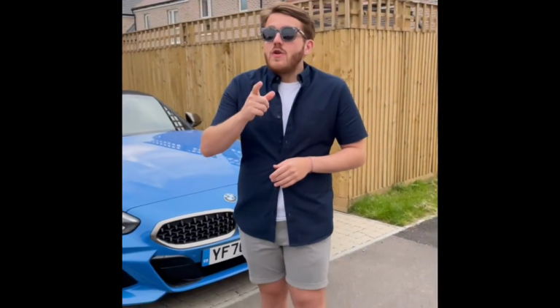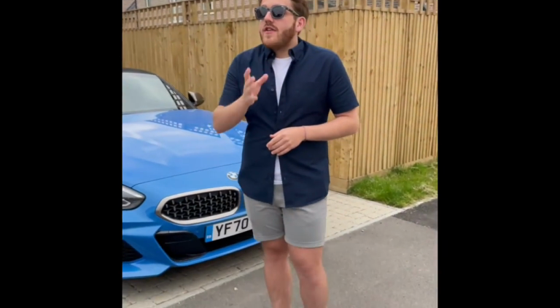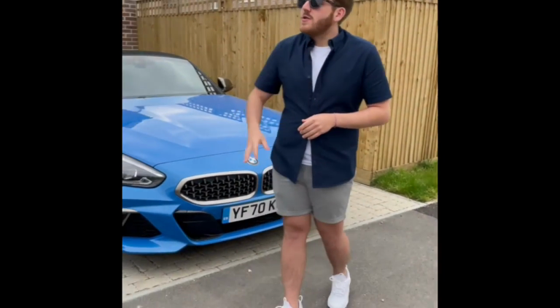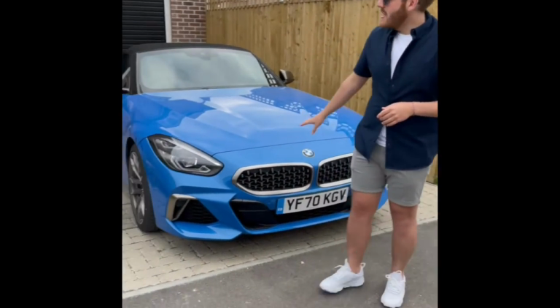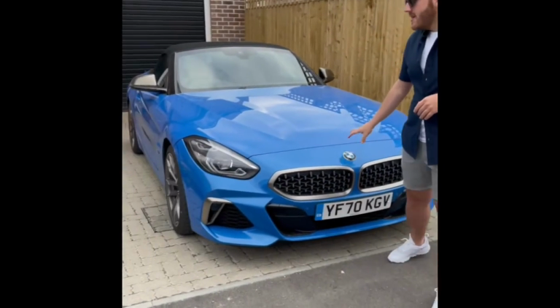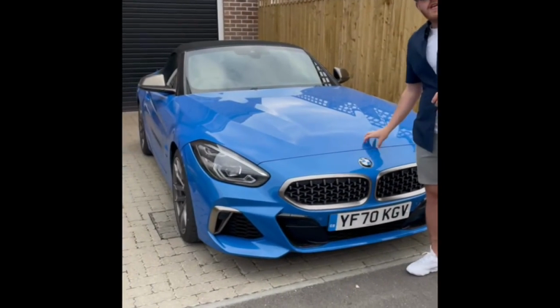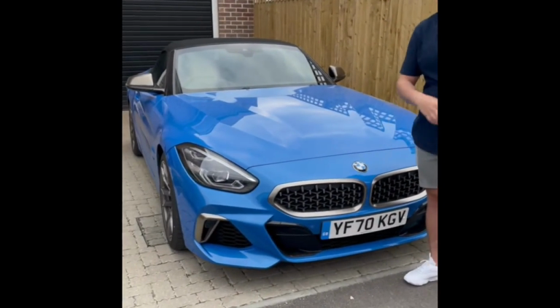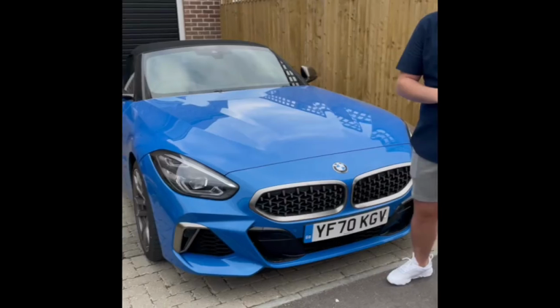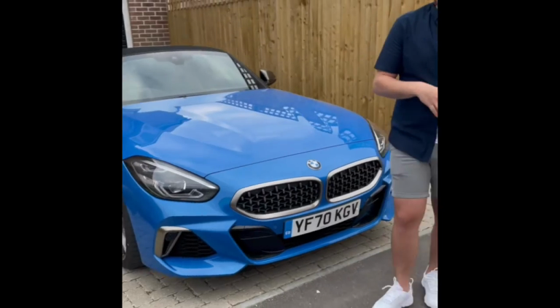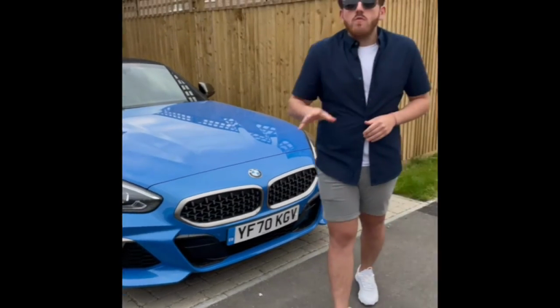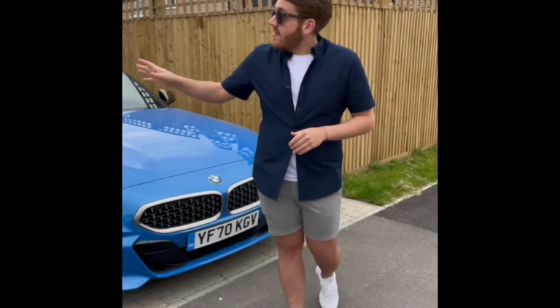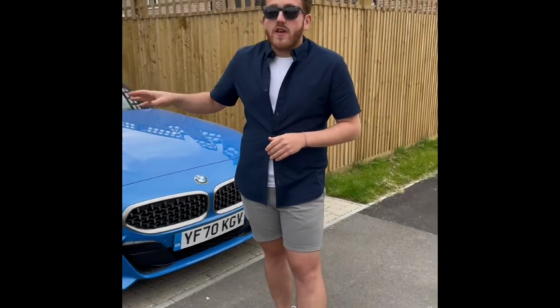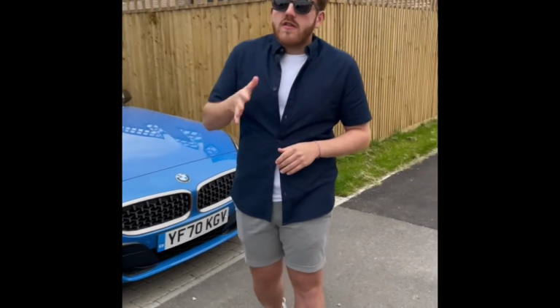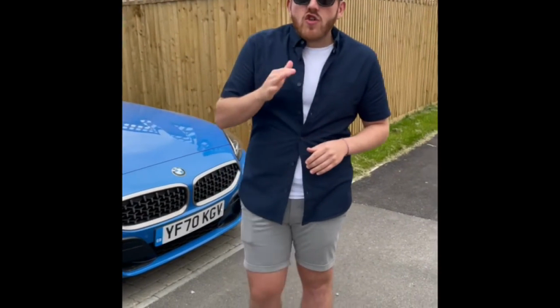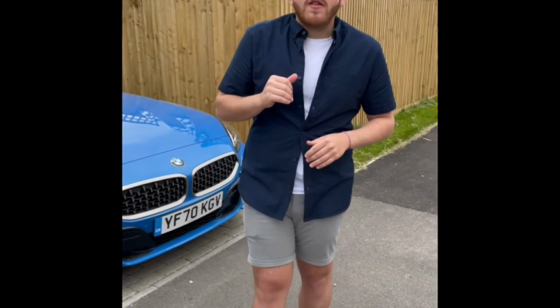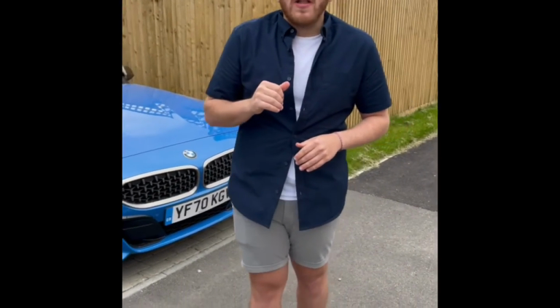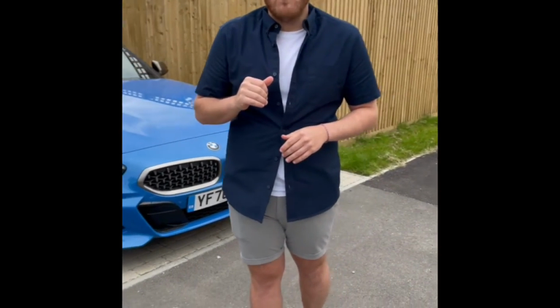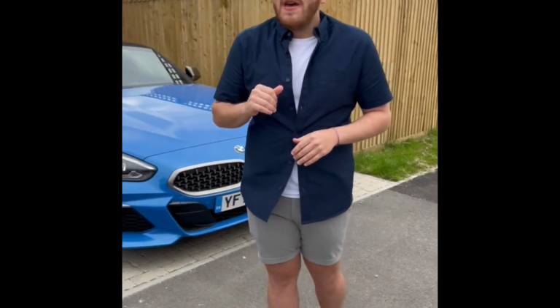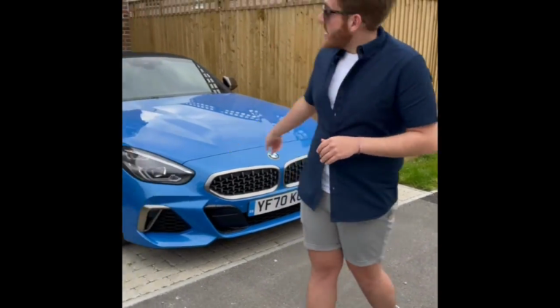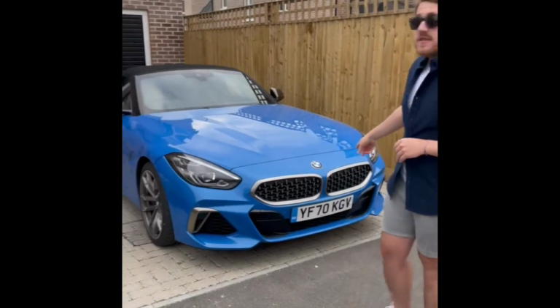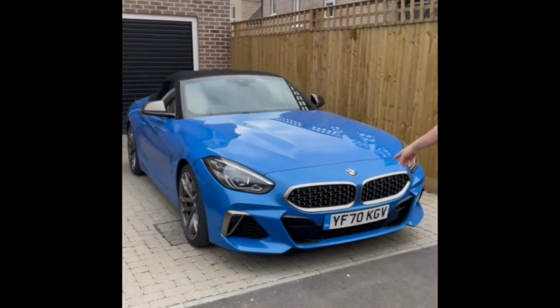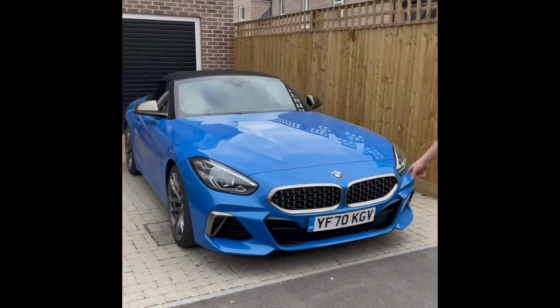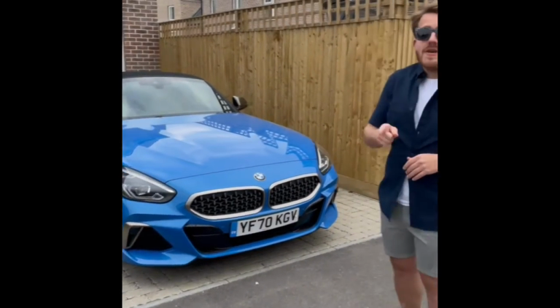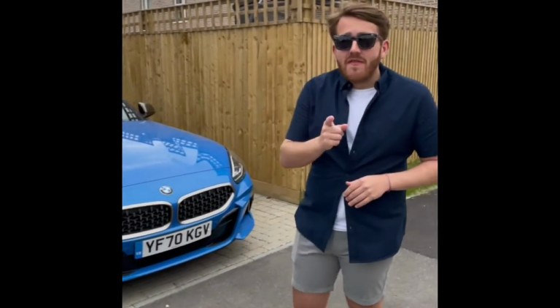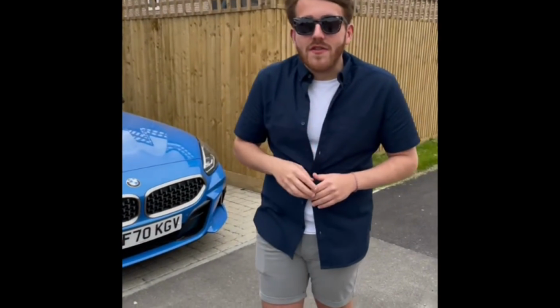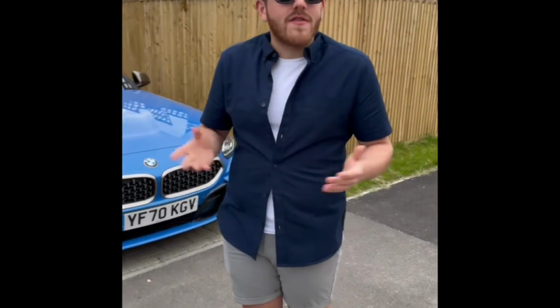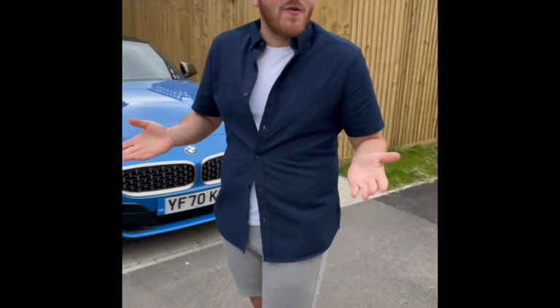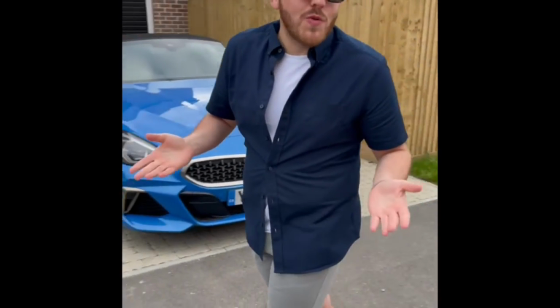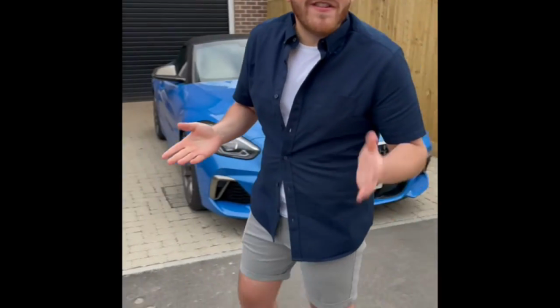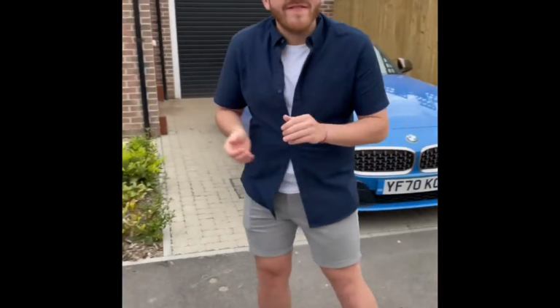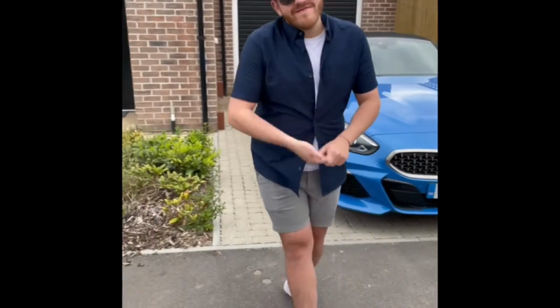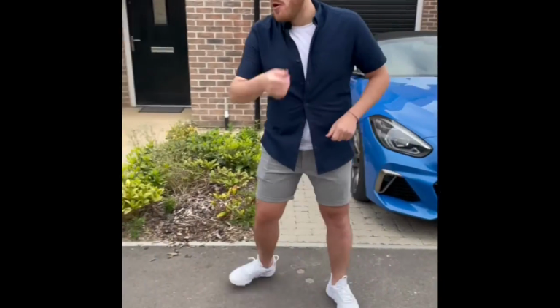The first clue is right here in the driveway. There is someone at this address who does struggle with their sexuality somewhat. But with a car like this in the driveway, we like to make it difficult for the neighbours to guess which one. Come on in.